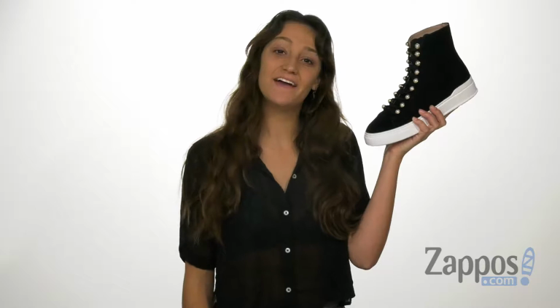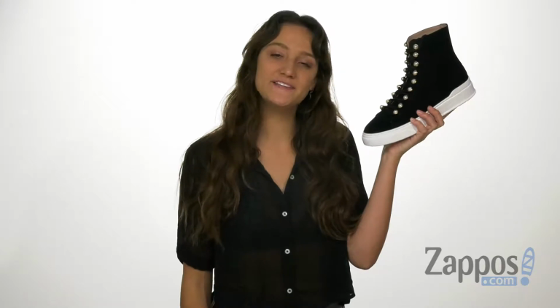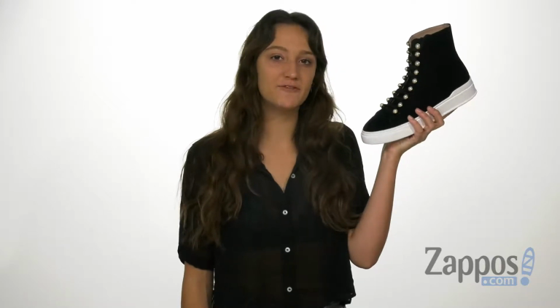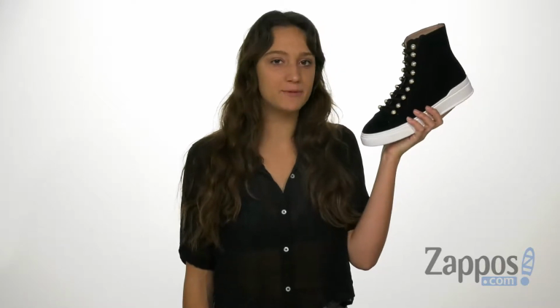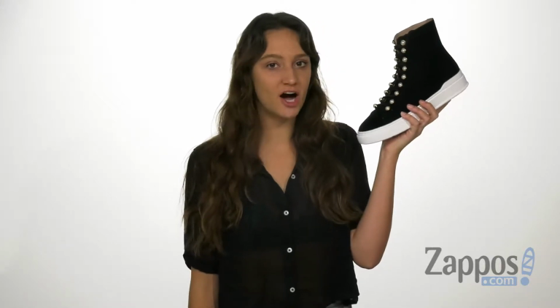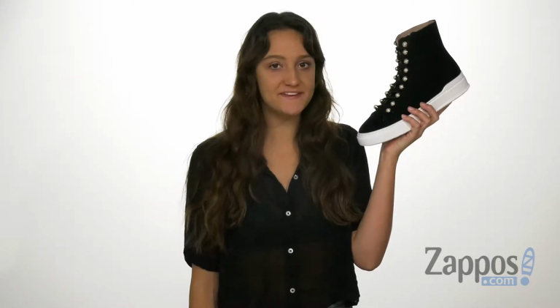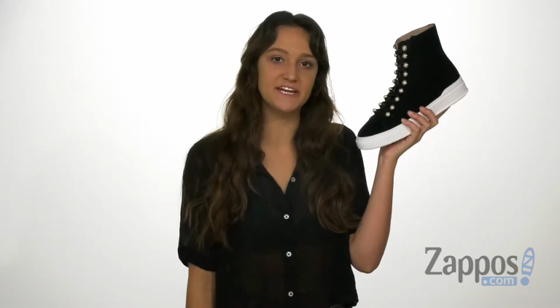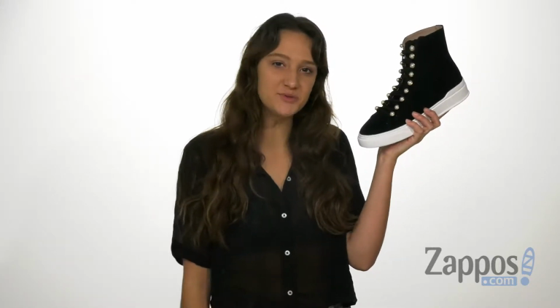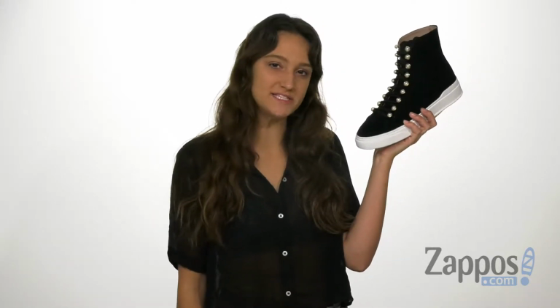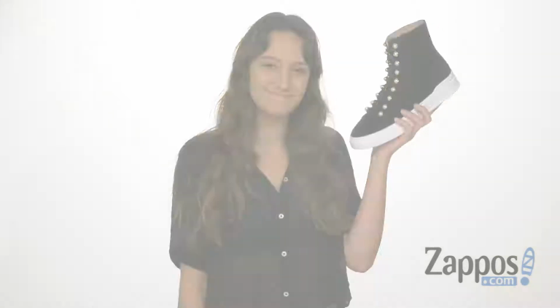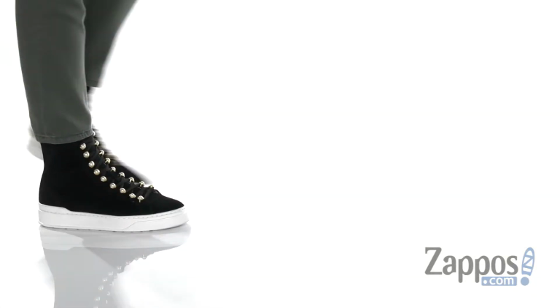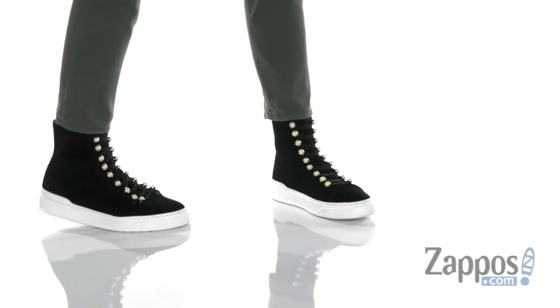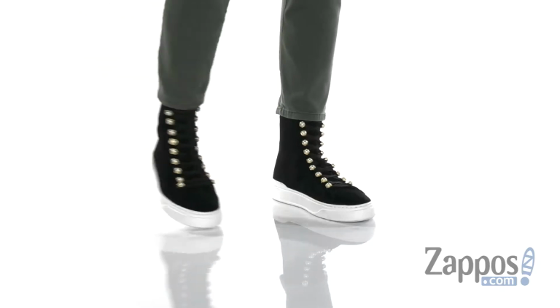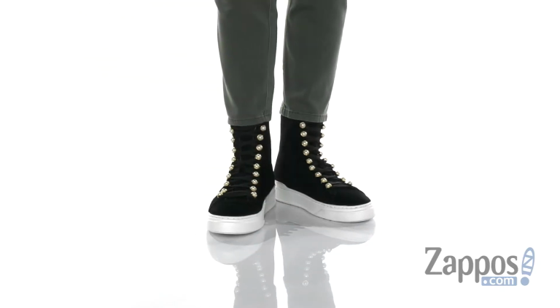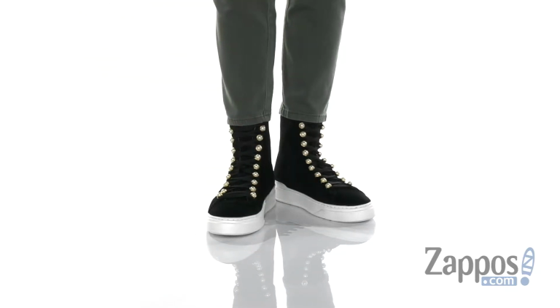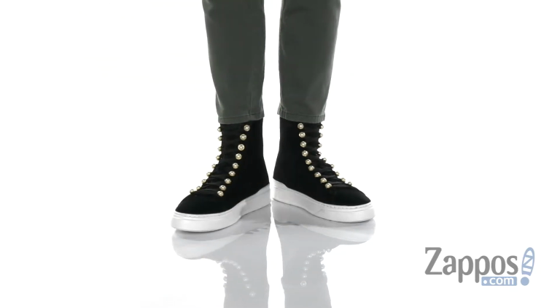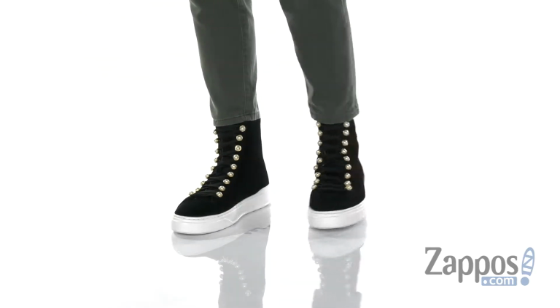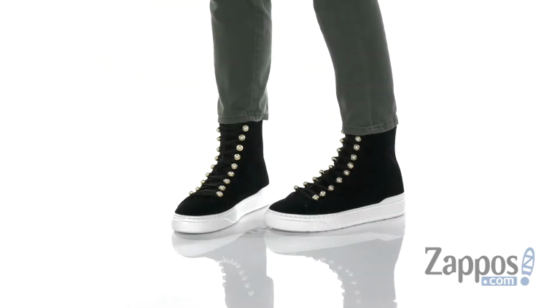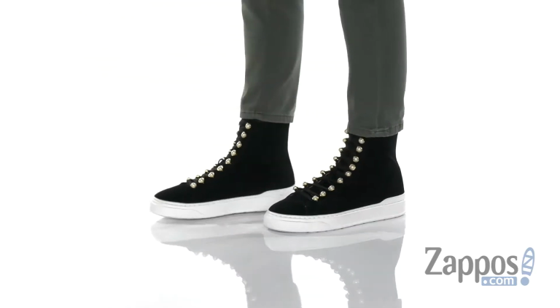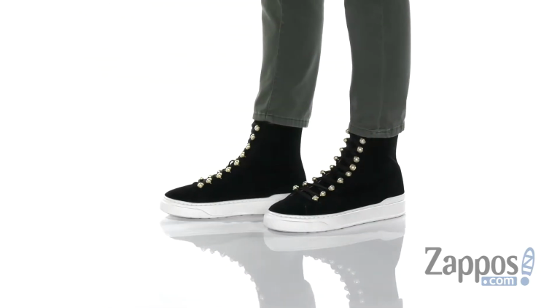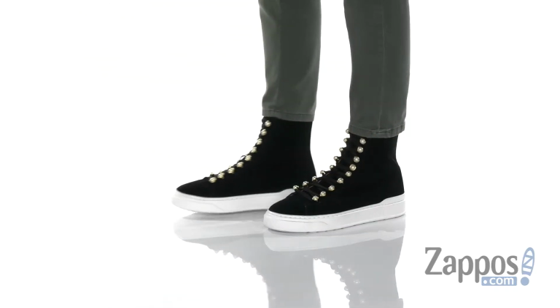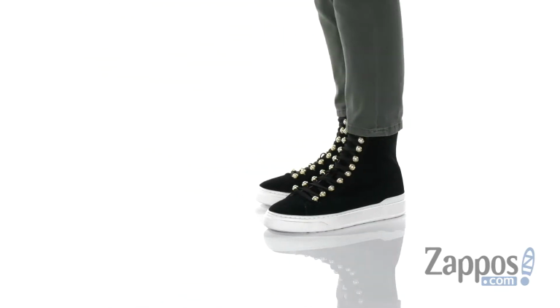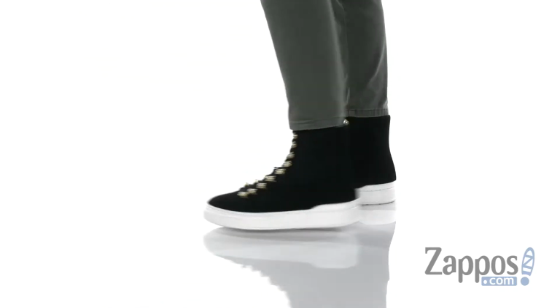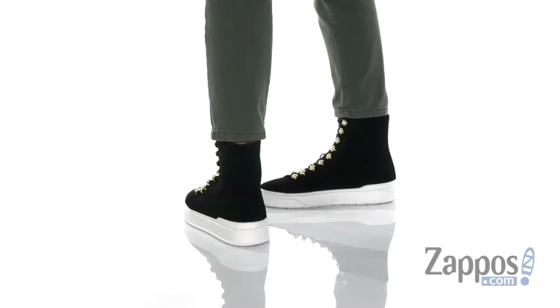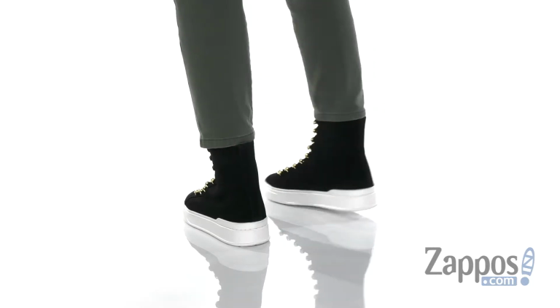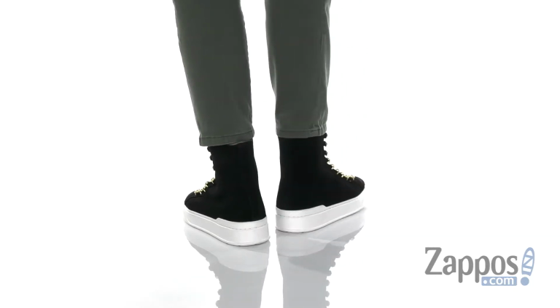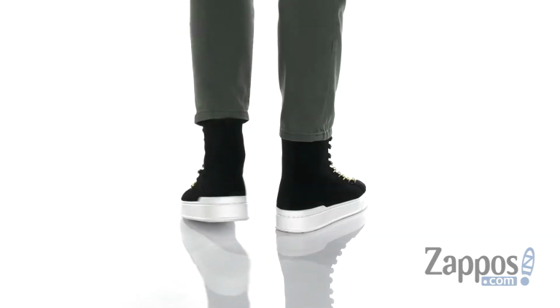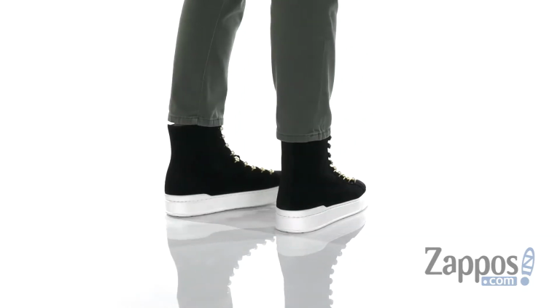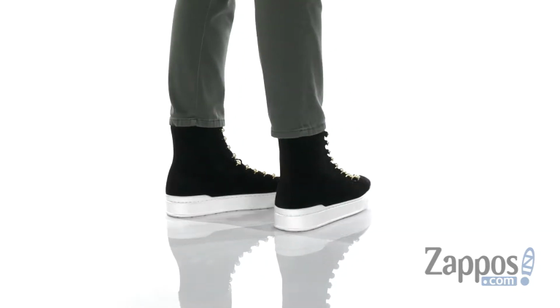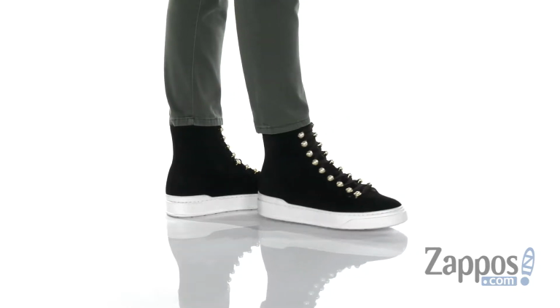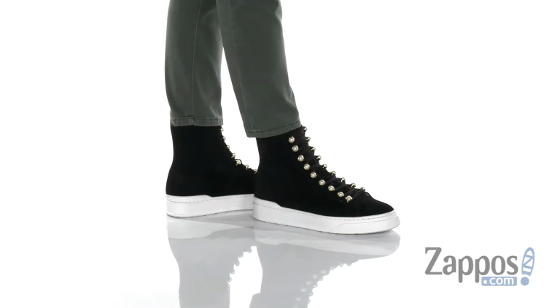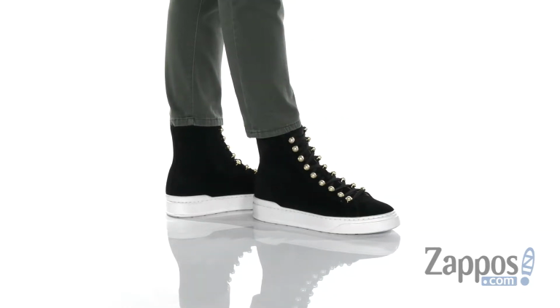Hey everyone, it's Abigail from Zappos.com and this is Lenny by Stuart Weitzman. These shoes feature a high-top silhouette with this awesome pearl detailing for a chic and sporty look.